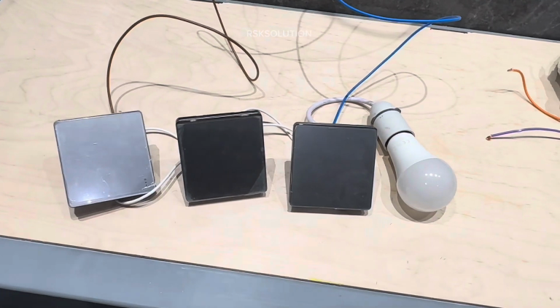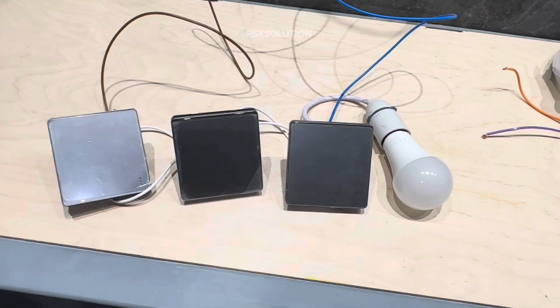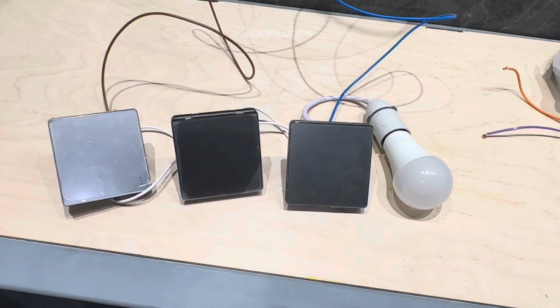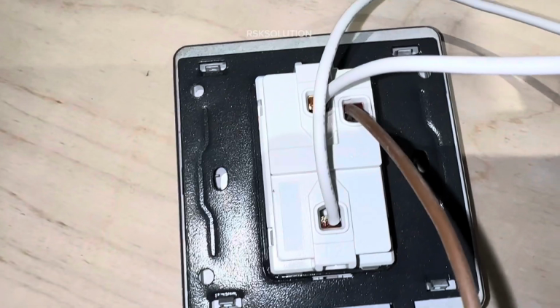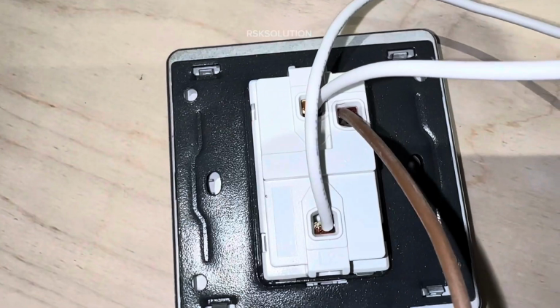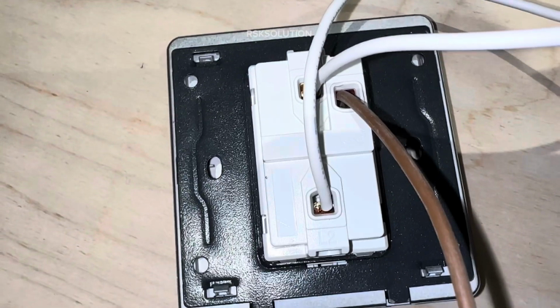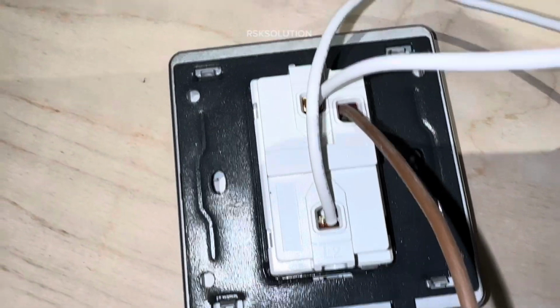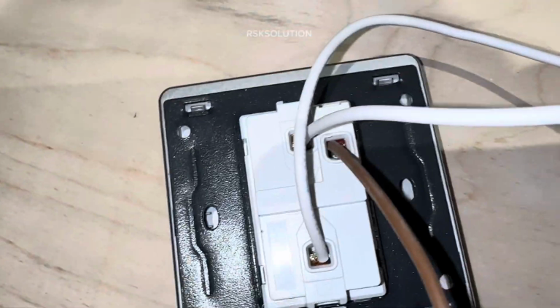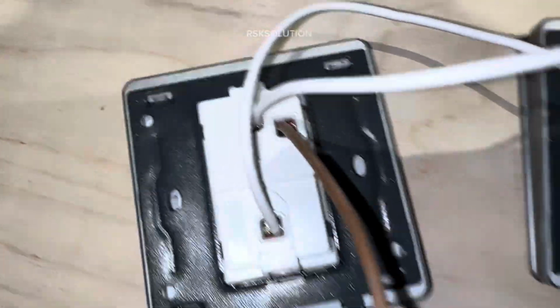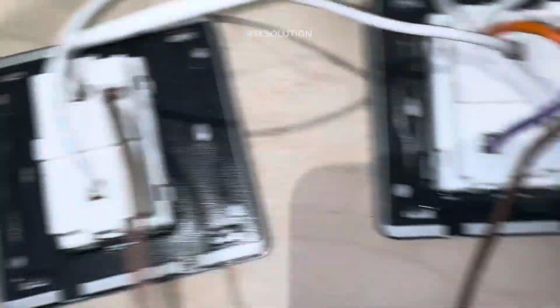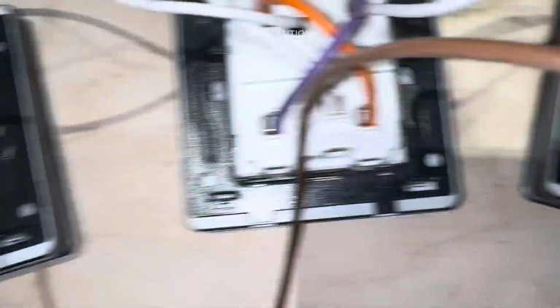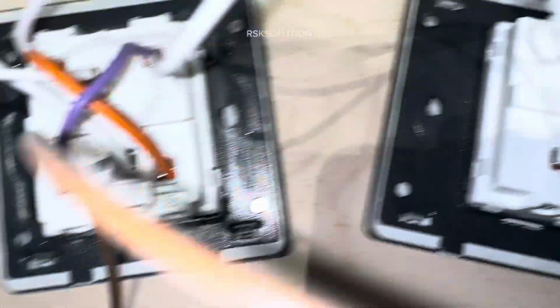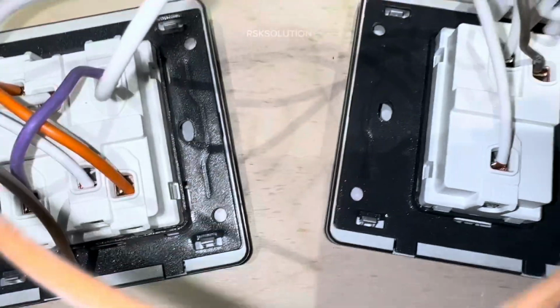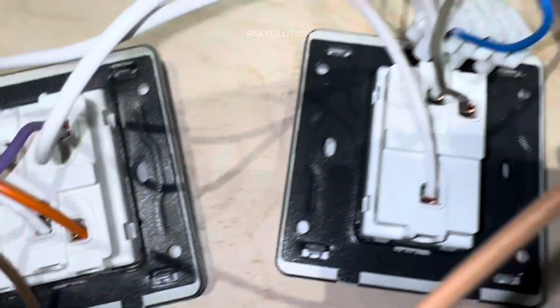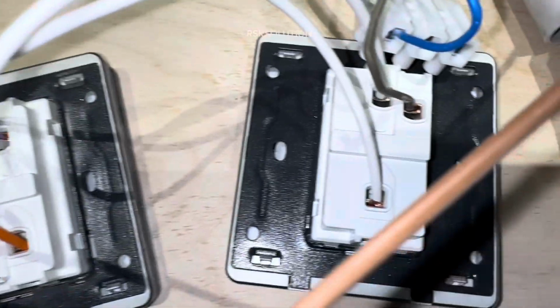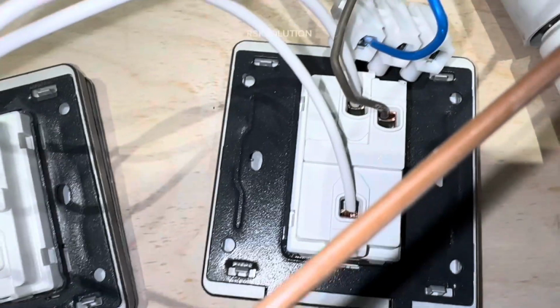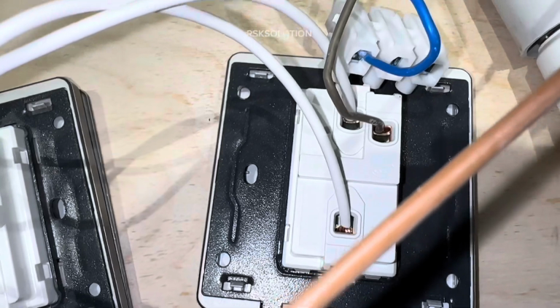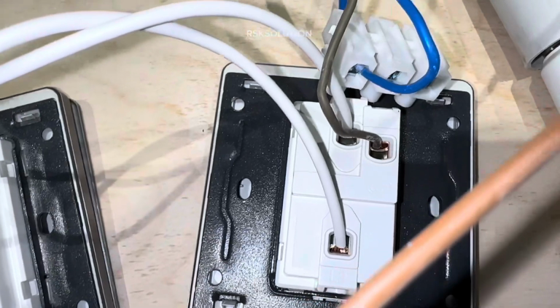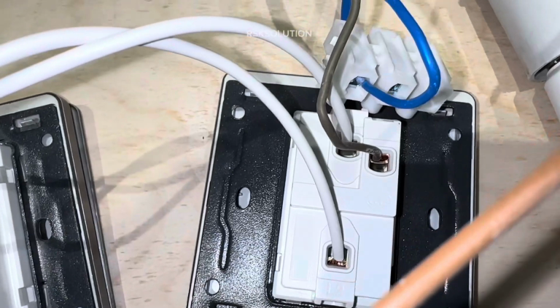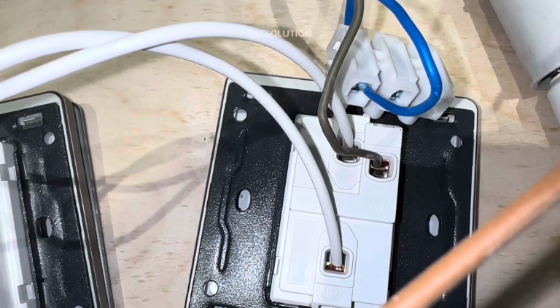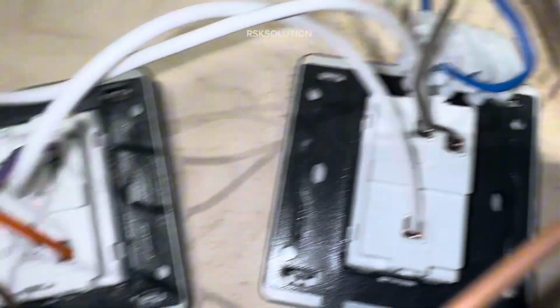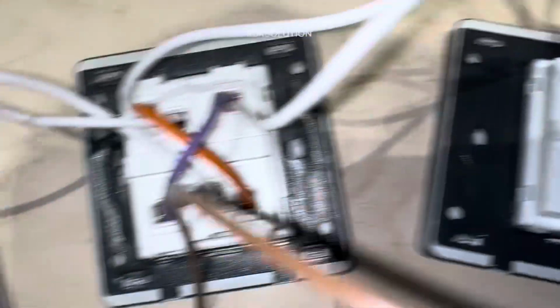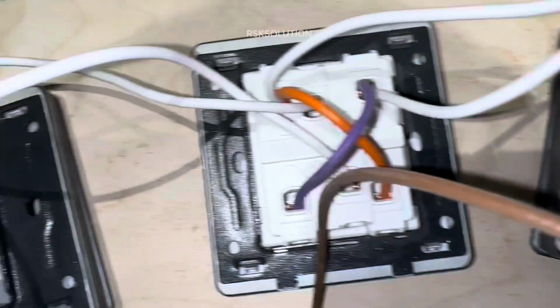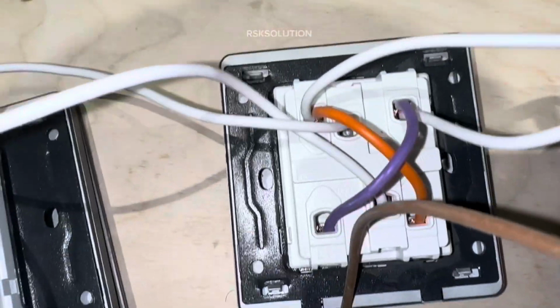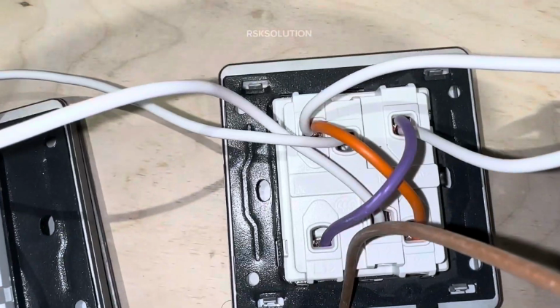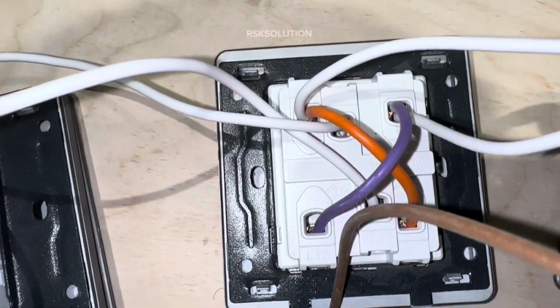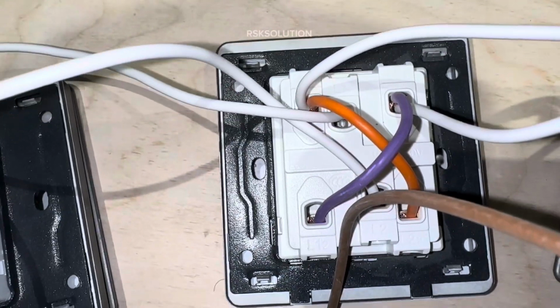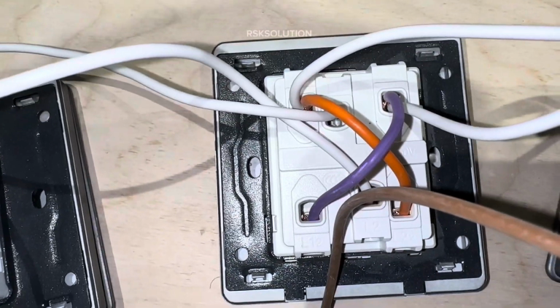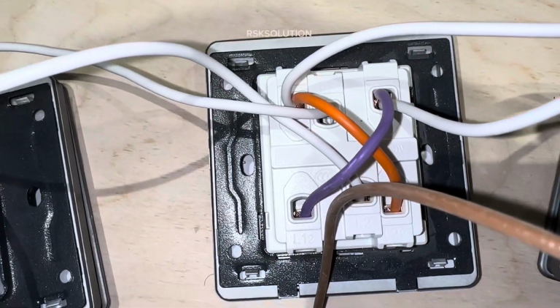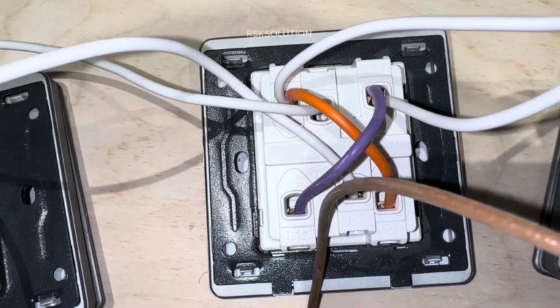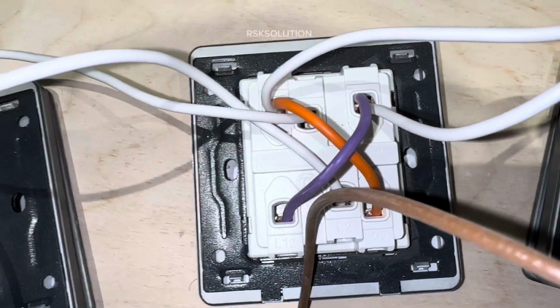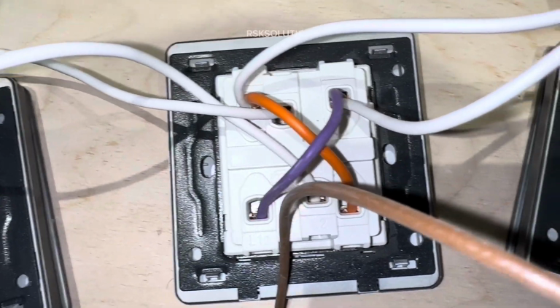And you can see this is the two-way switch, this is also a two-way switch, and this is the two-gang switch used as an intermediate. You can see how we made the connections.